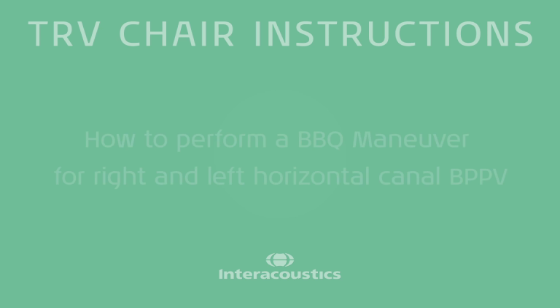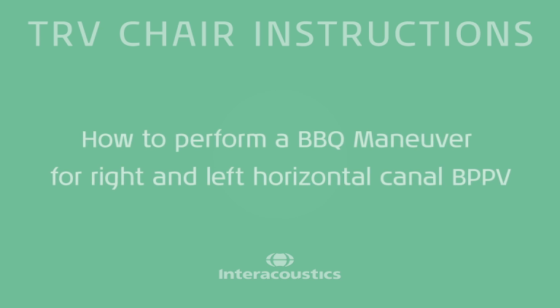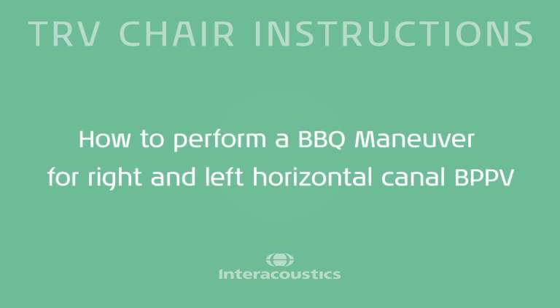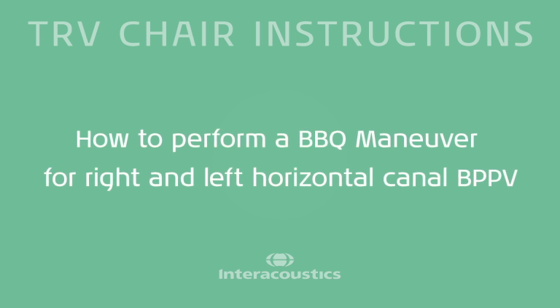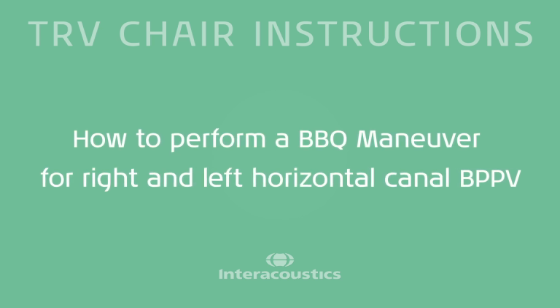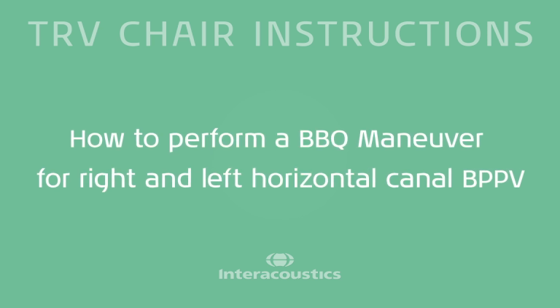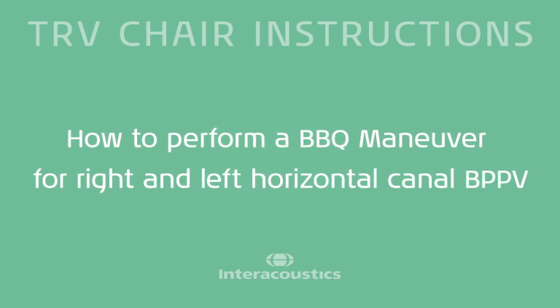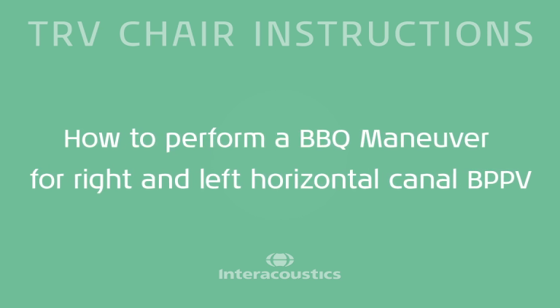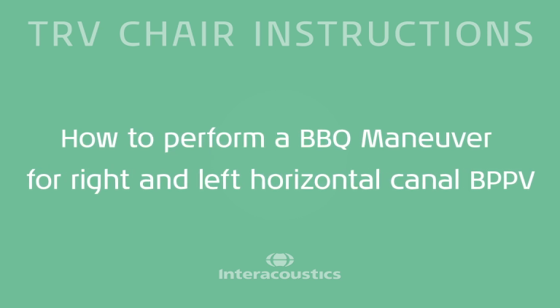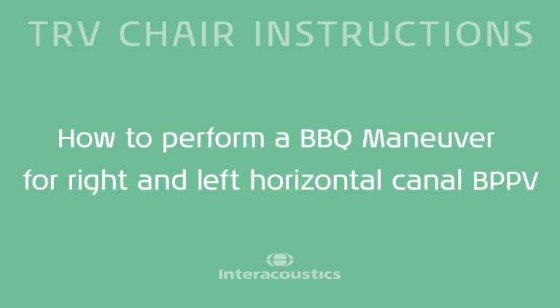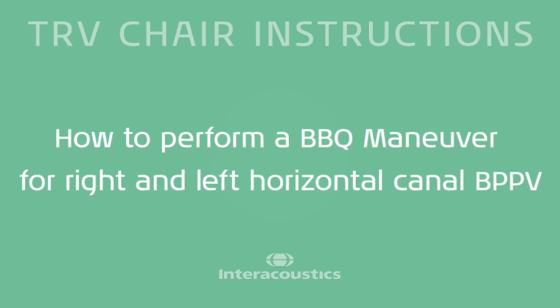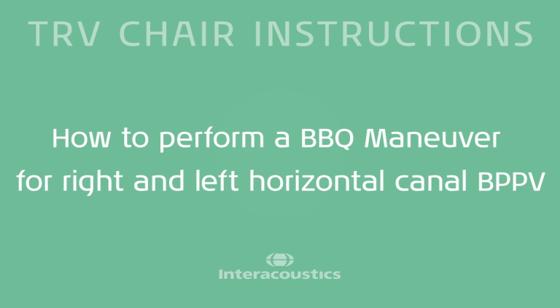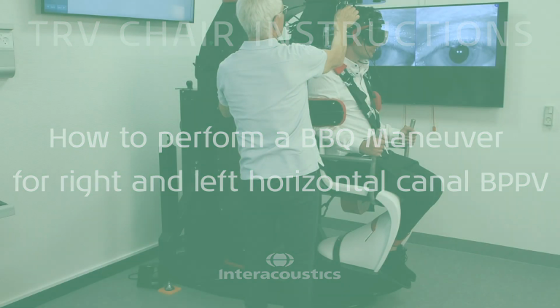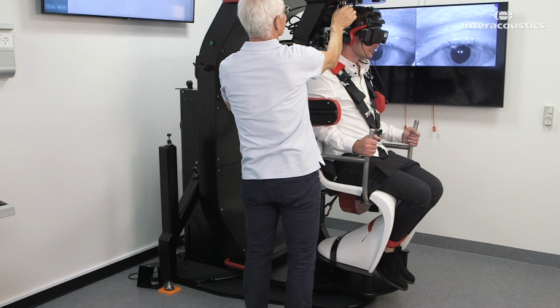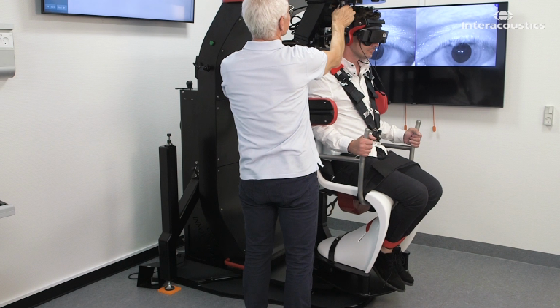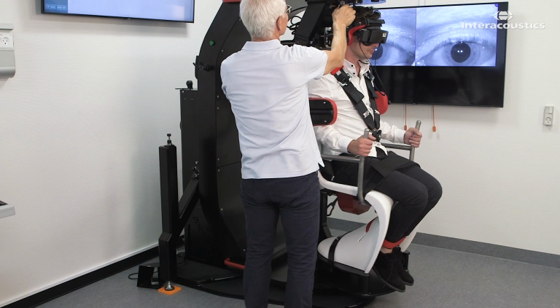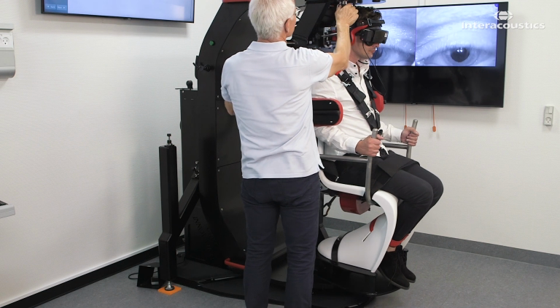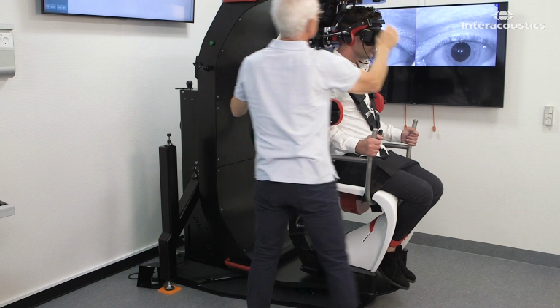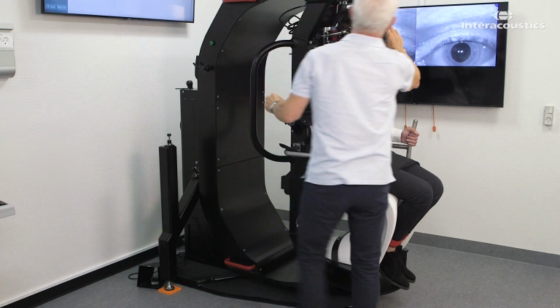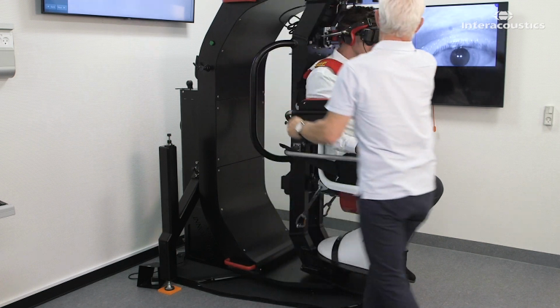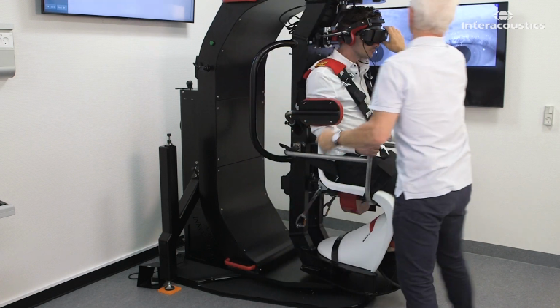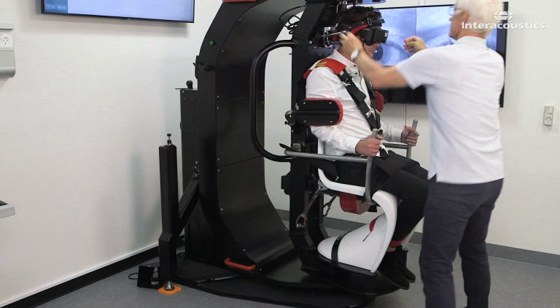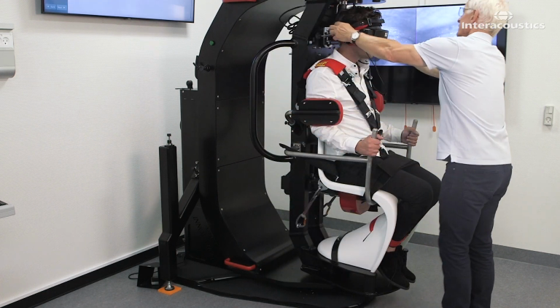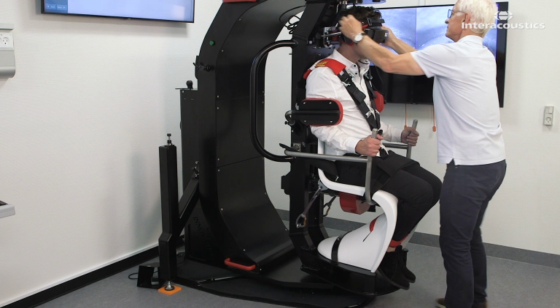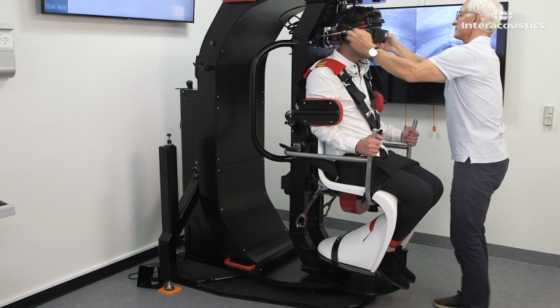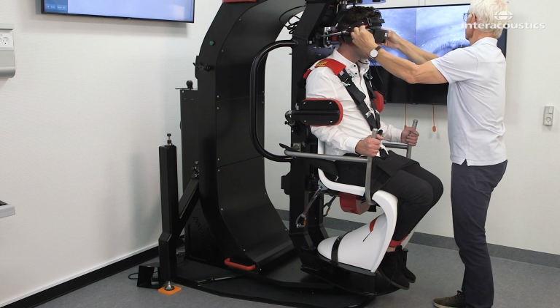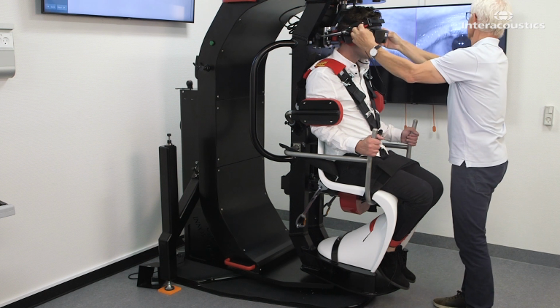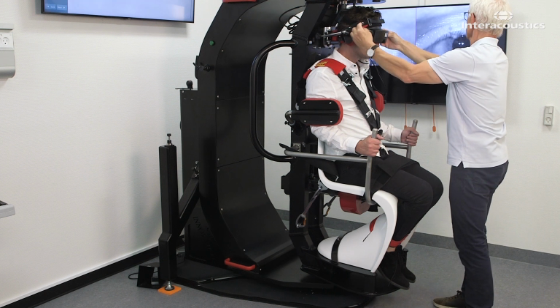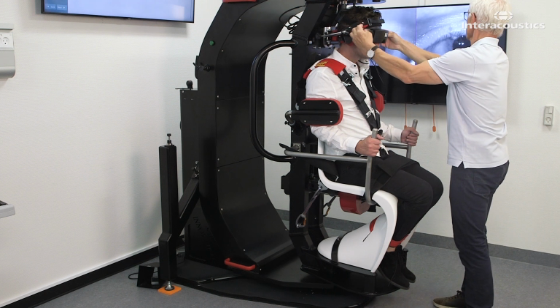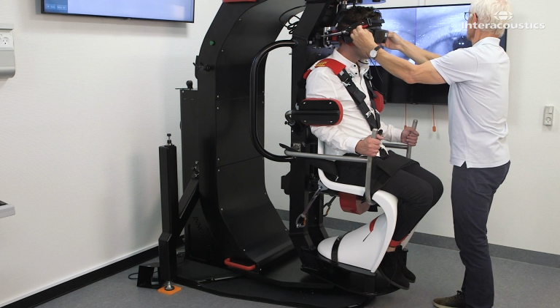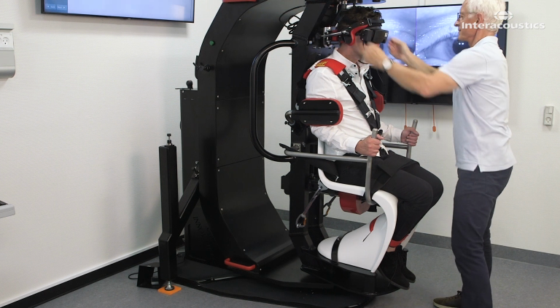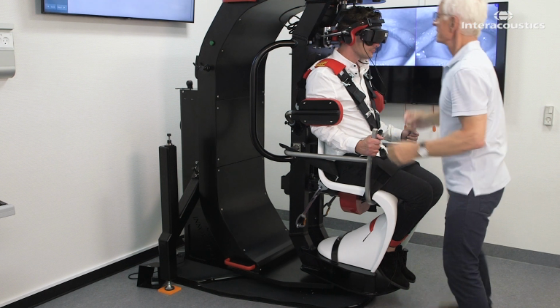This is how you perform a dynamic barbecue maneuver for right and left horizontal canal BPPV in the TRV chair. This maneuver is suitable to treat both cupulolithiasis and canalithiasis.